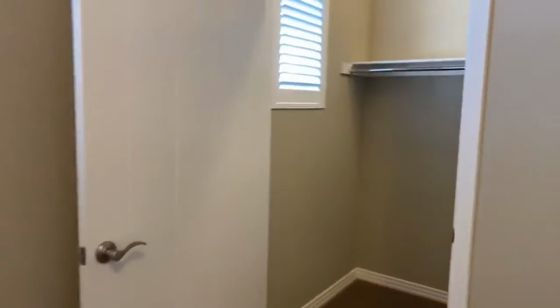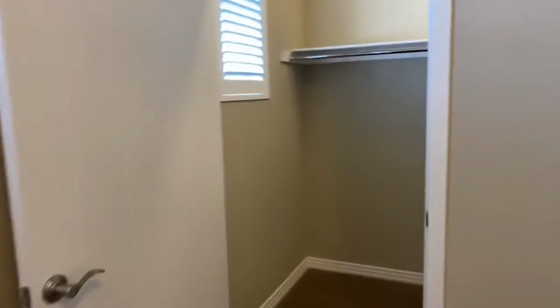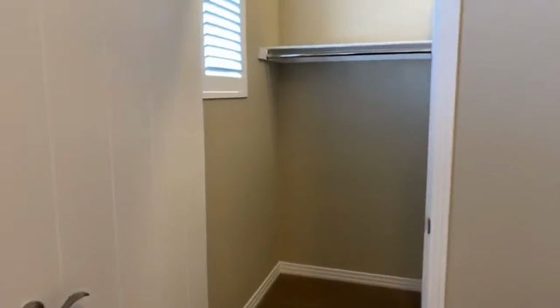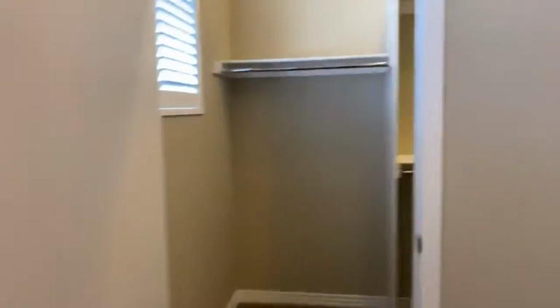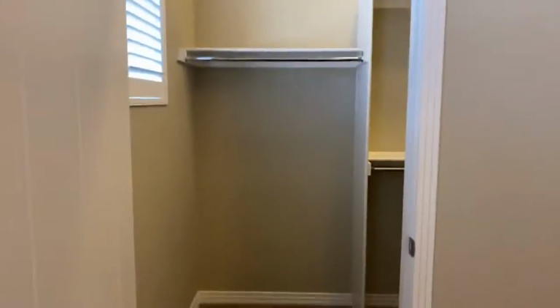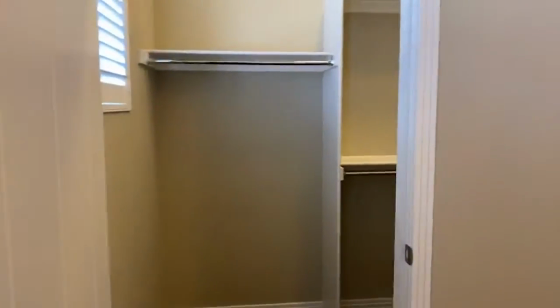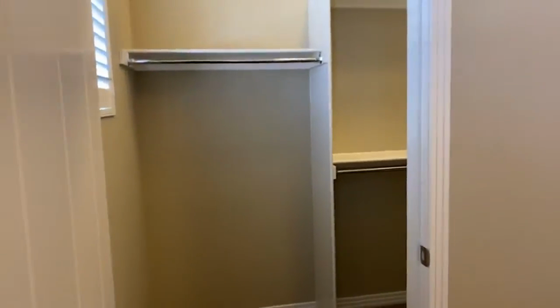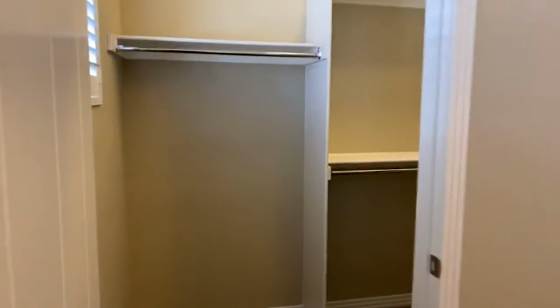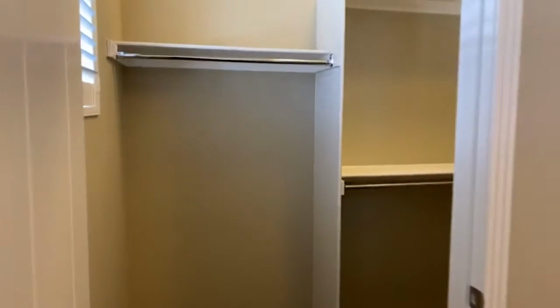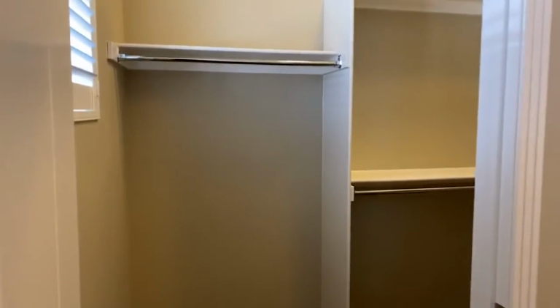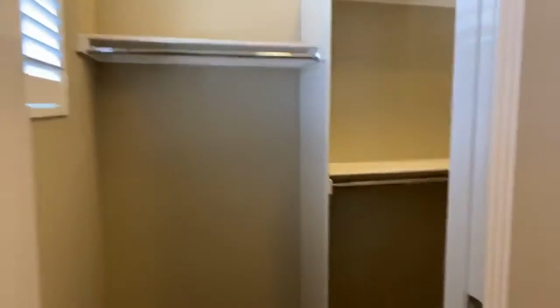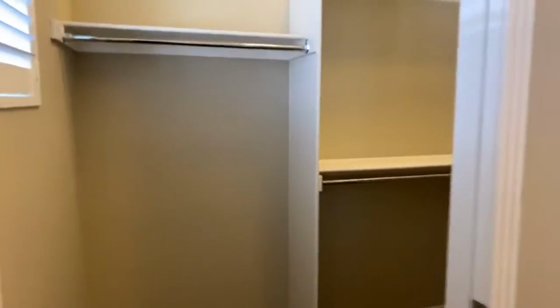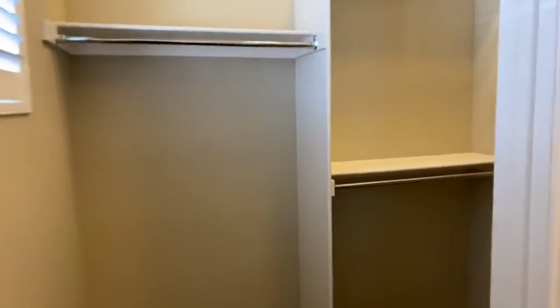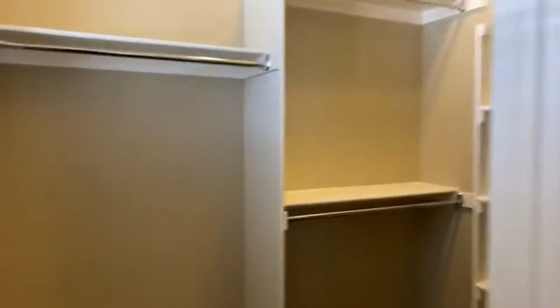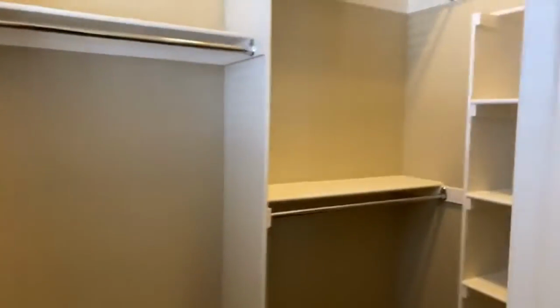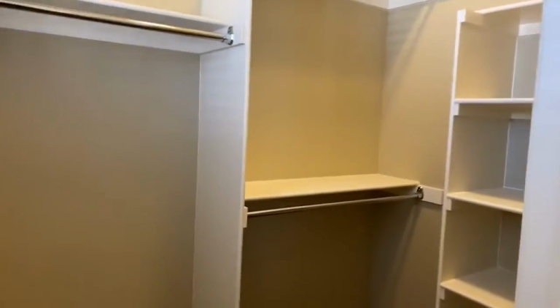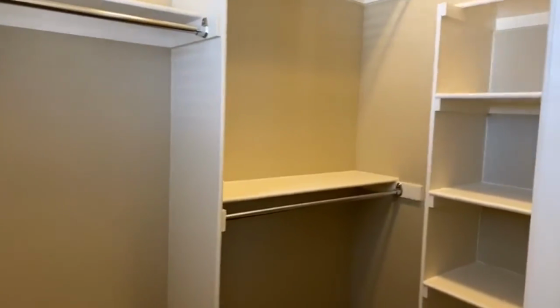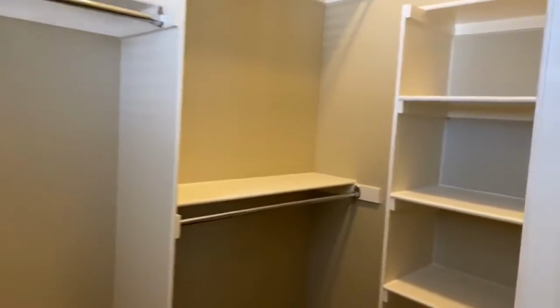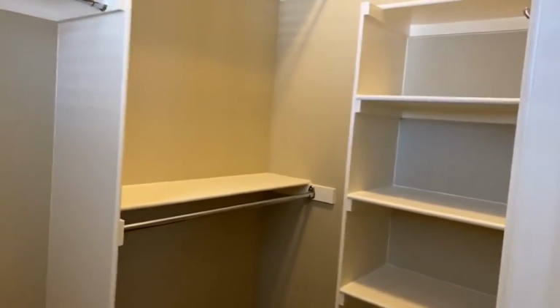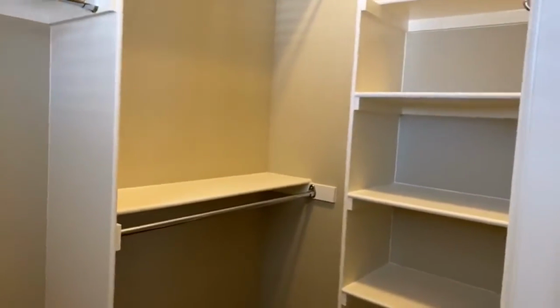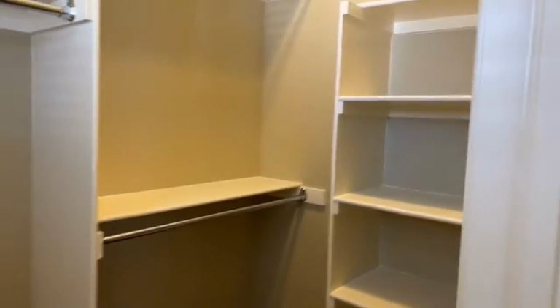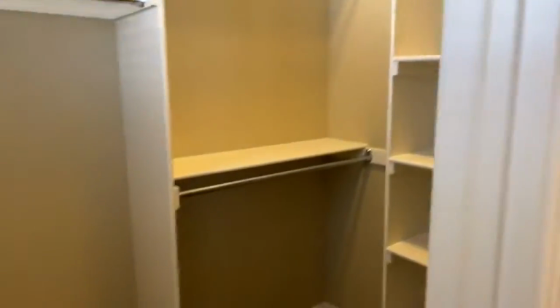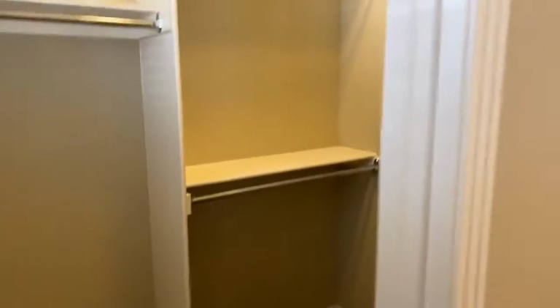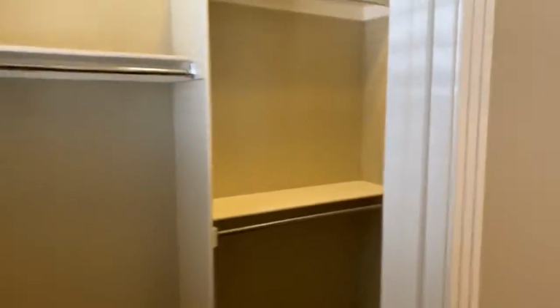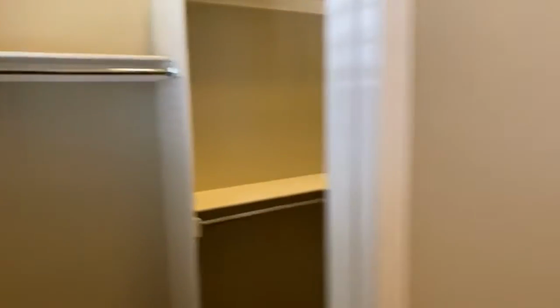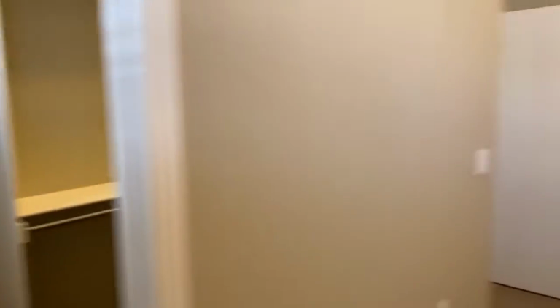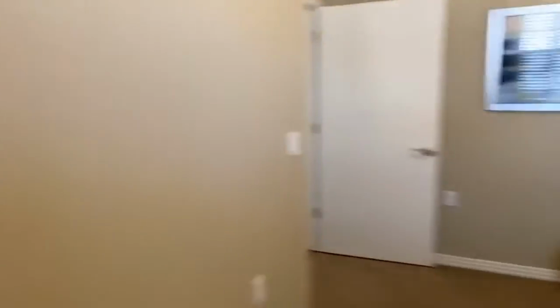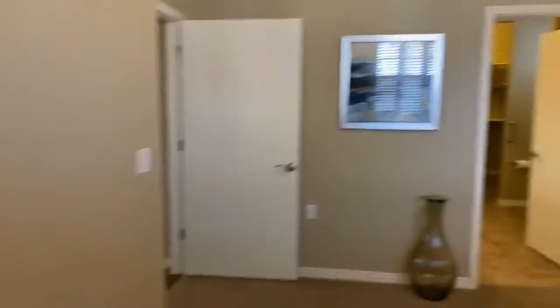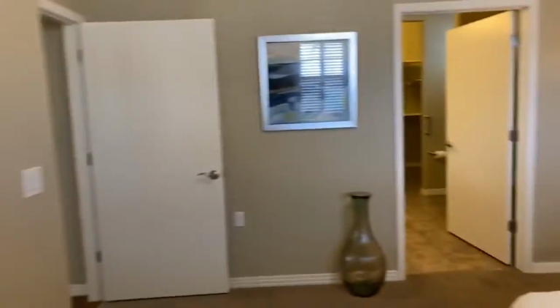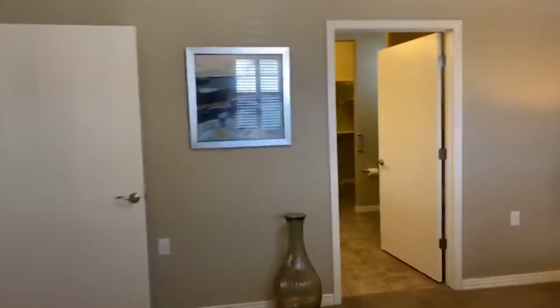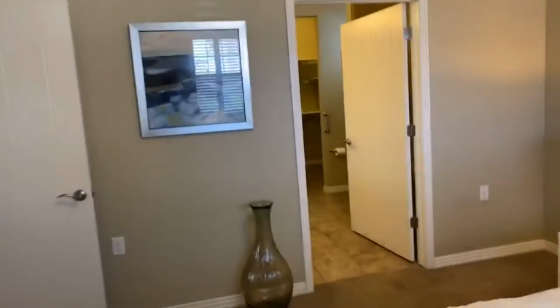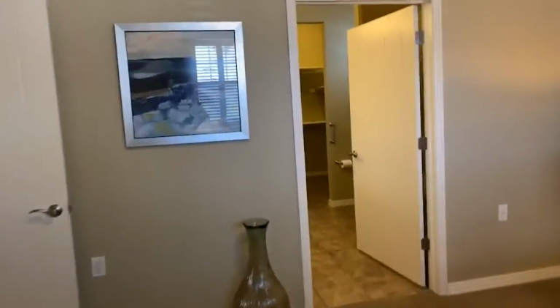It's quite large. Go around the corner, you can see that. And then into the master bathroom.